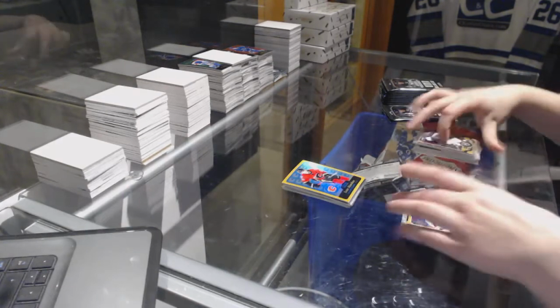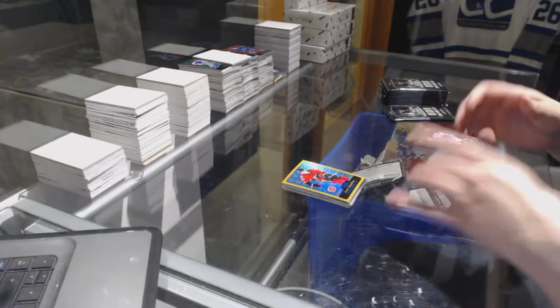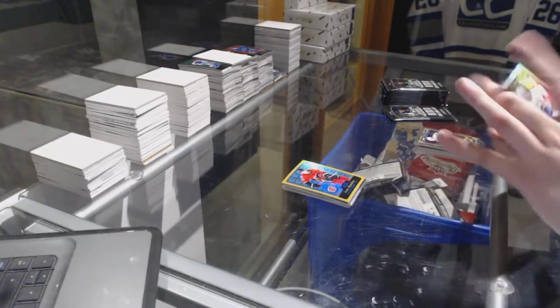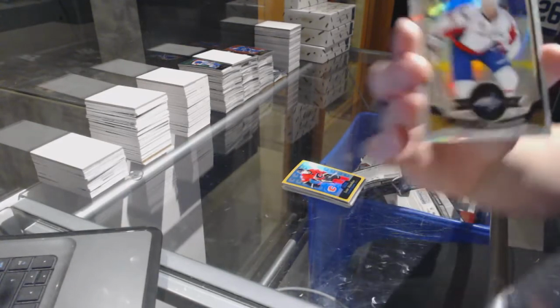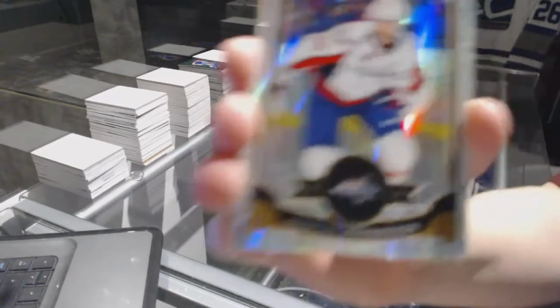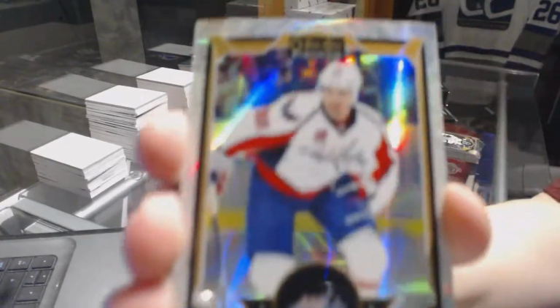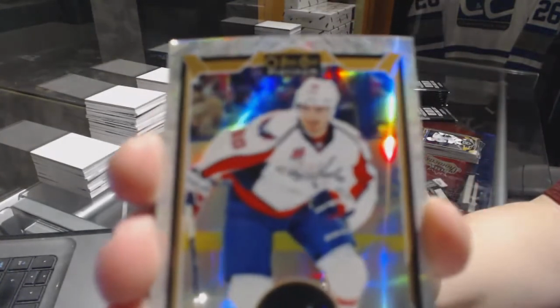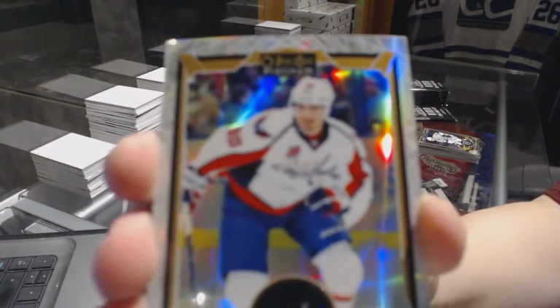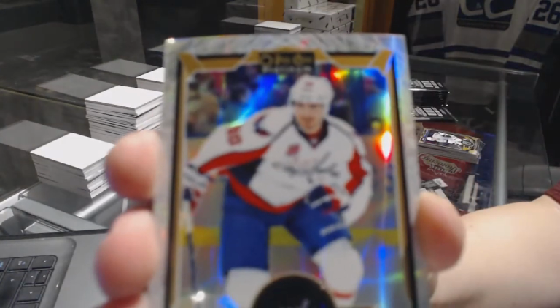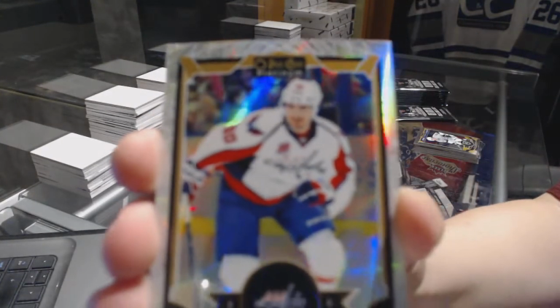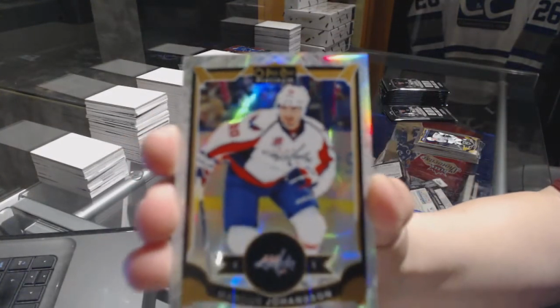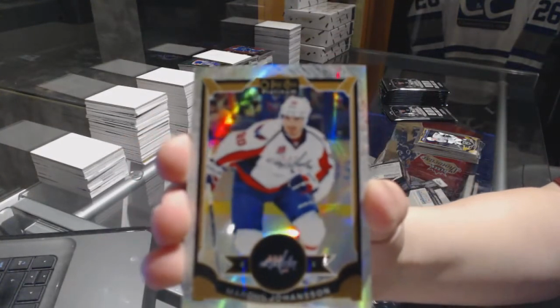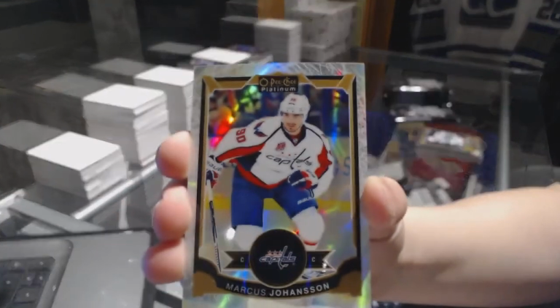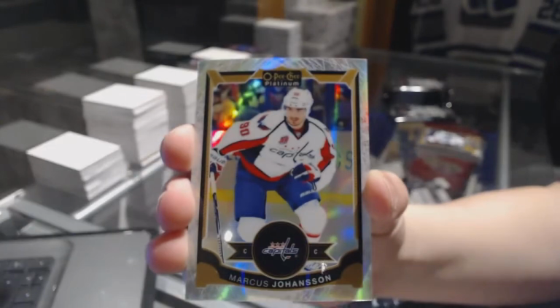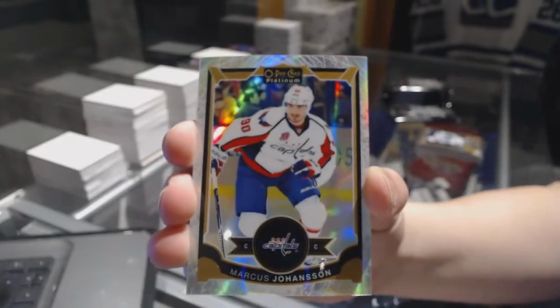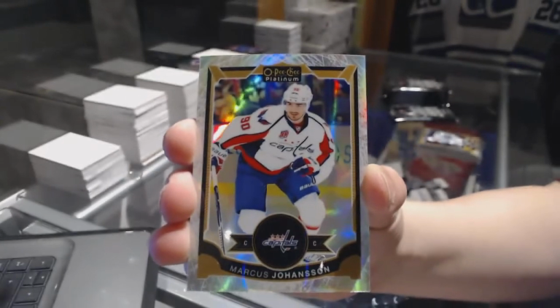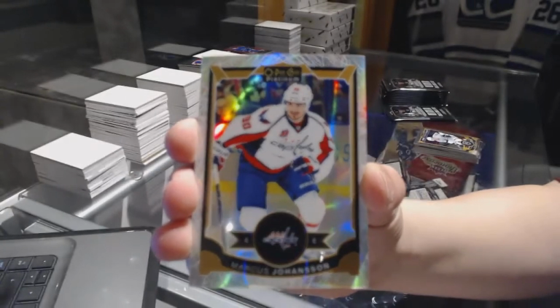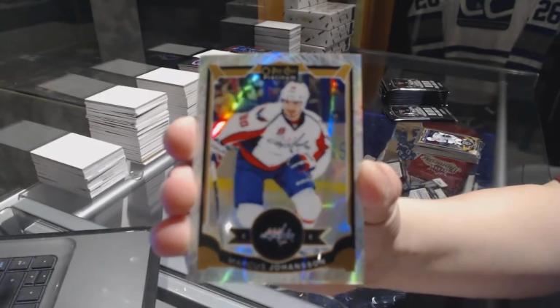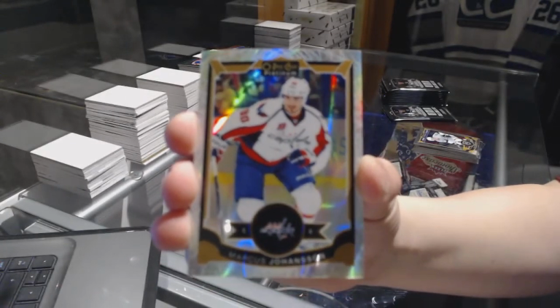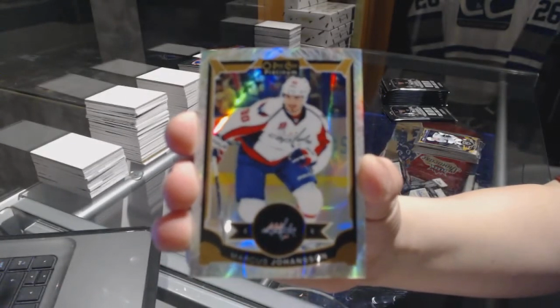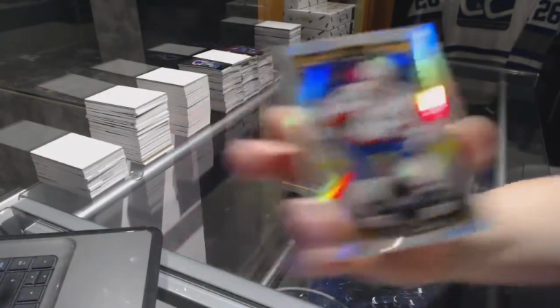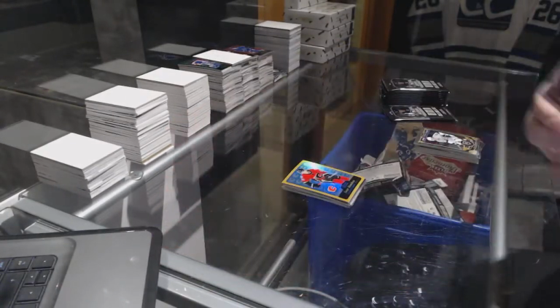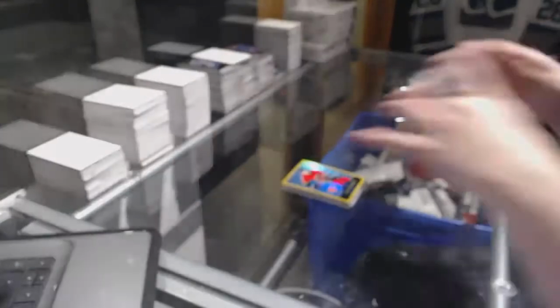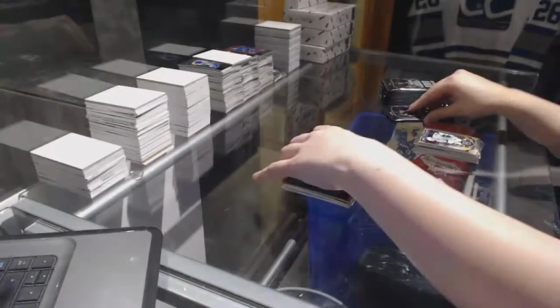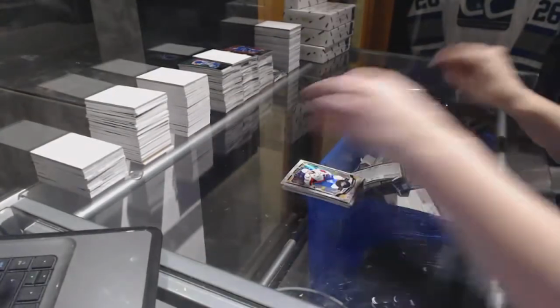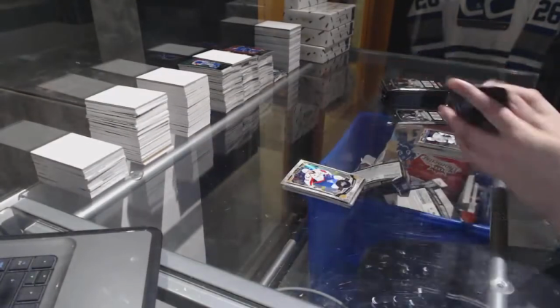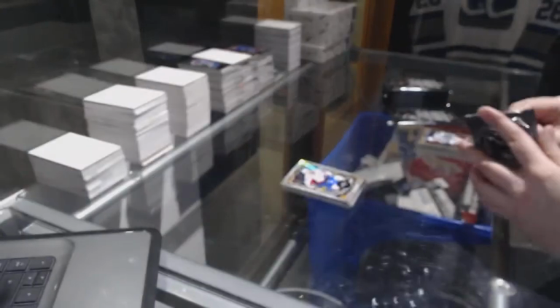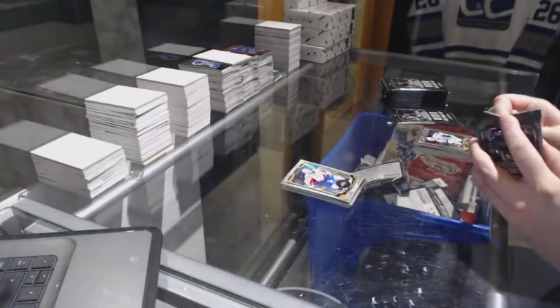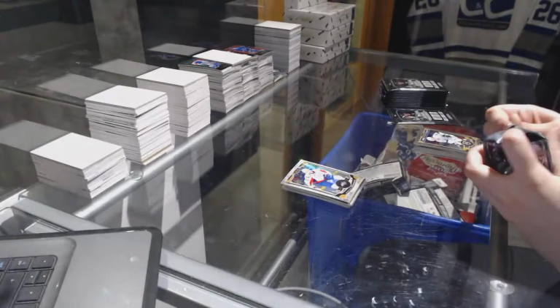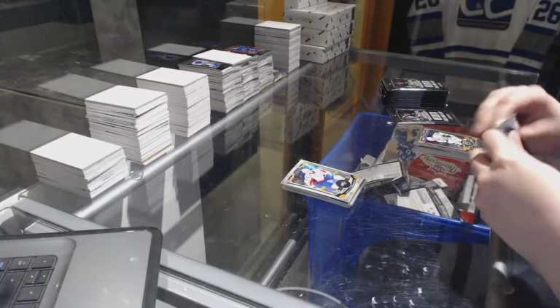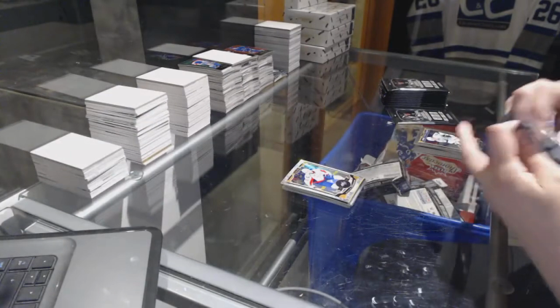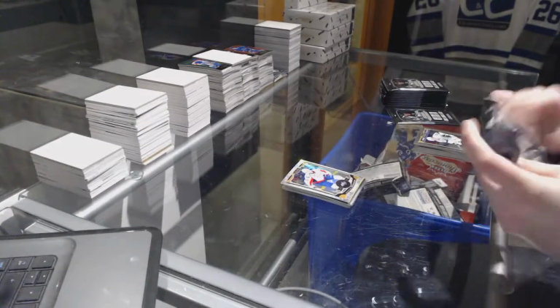White Ice number to 199 for the Washington Capitals, Marcus Johansson. Sean Monaghan.